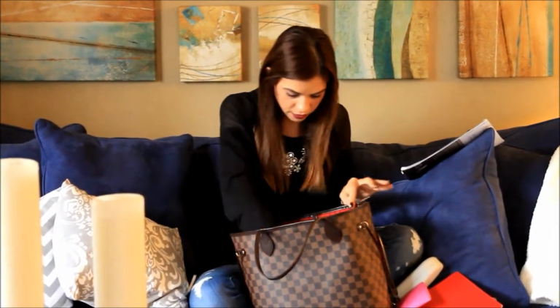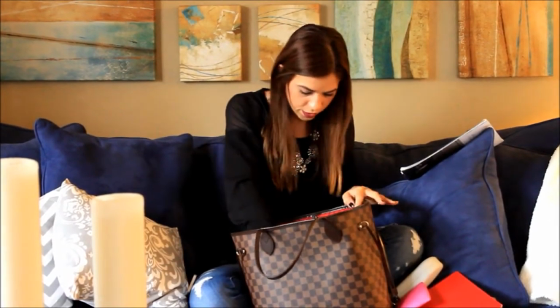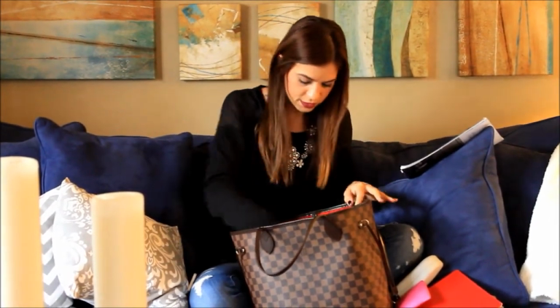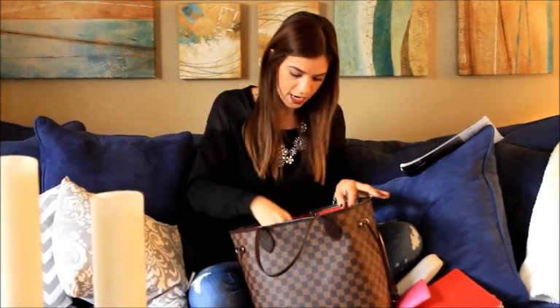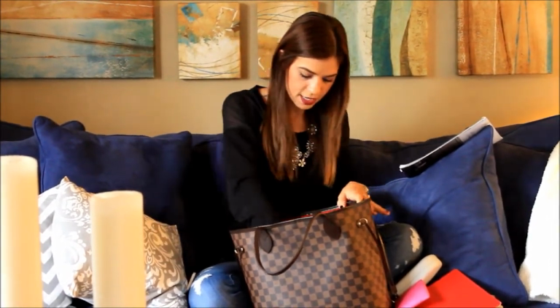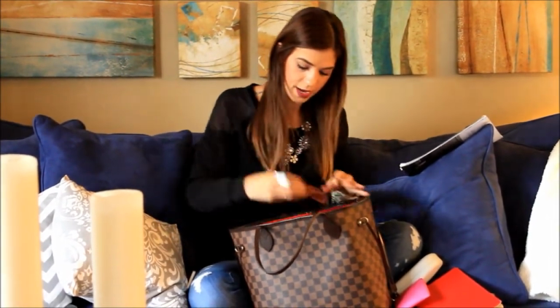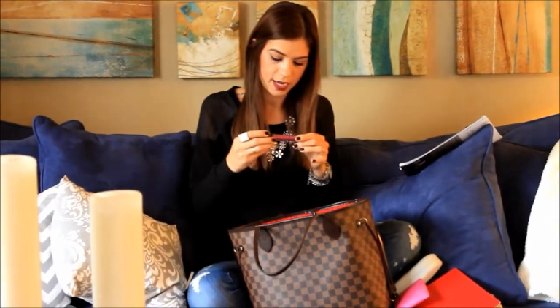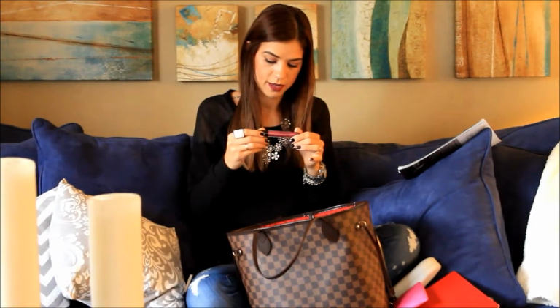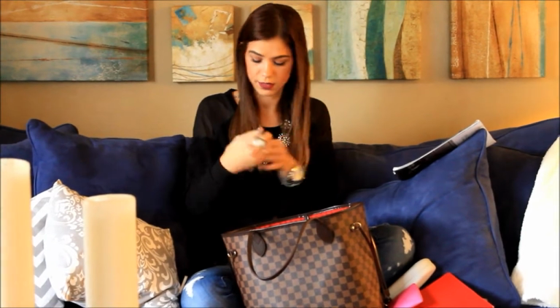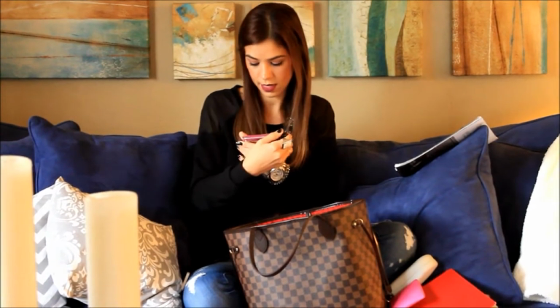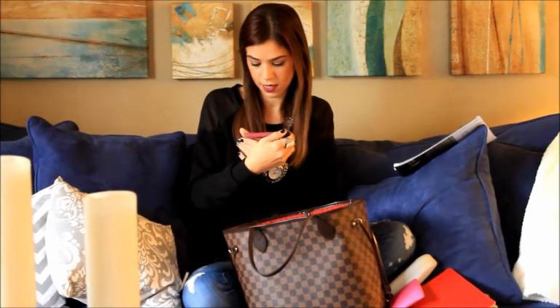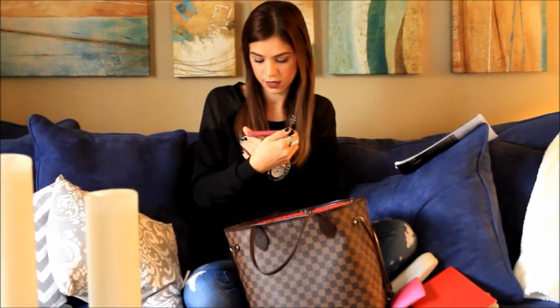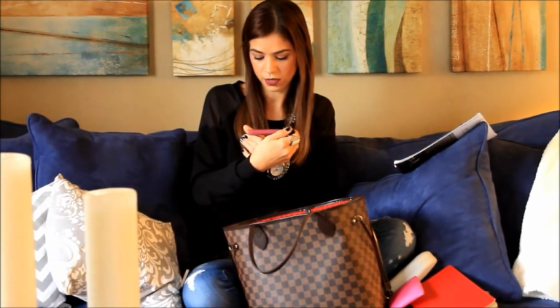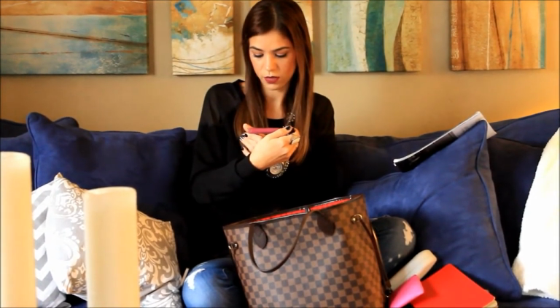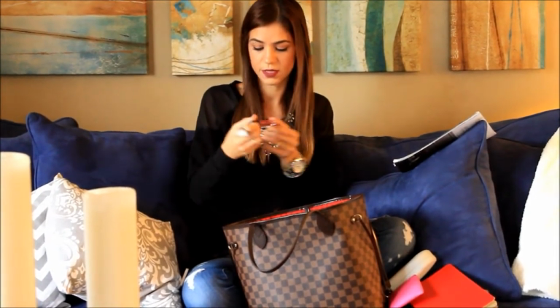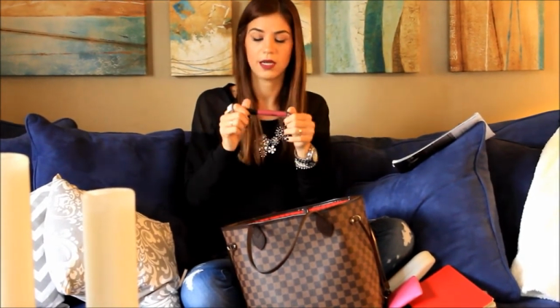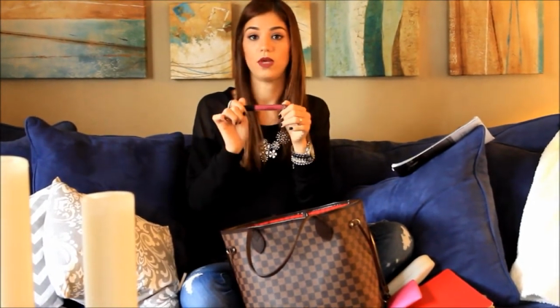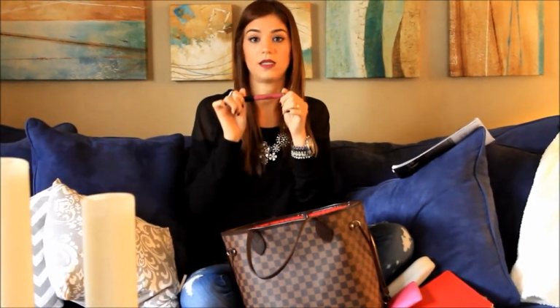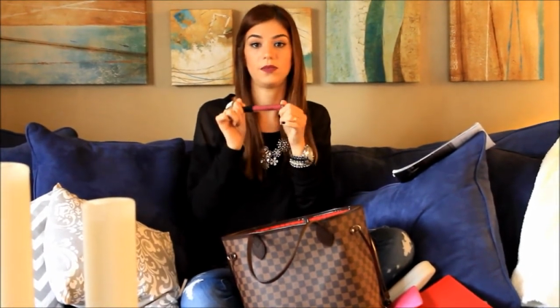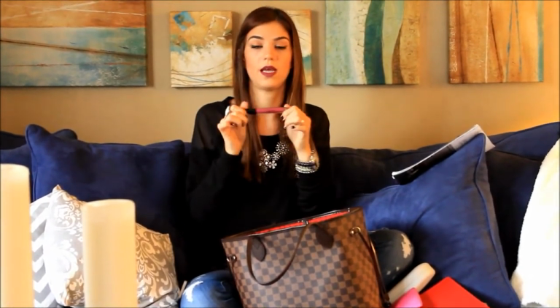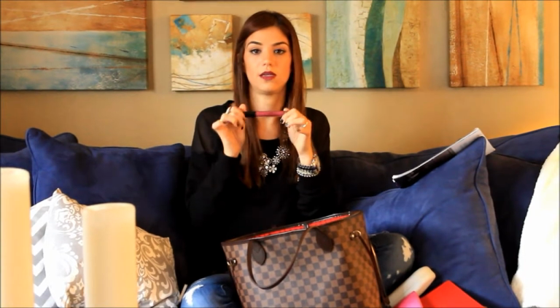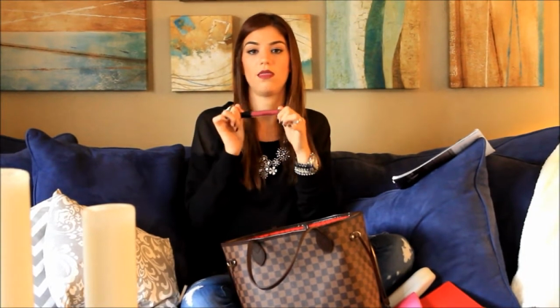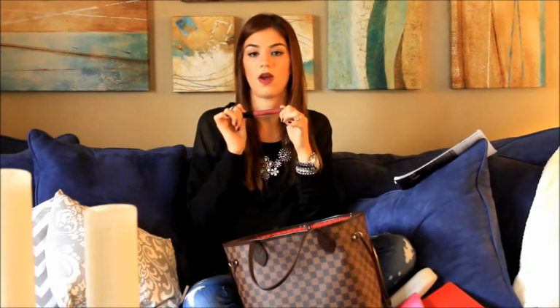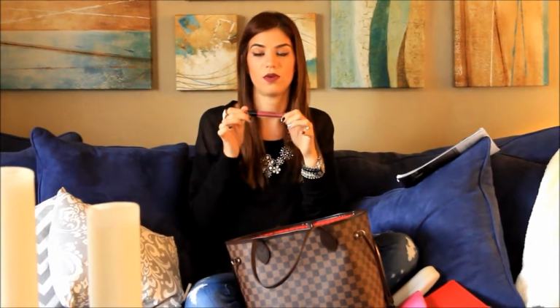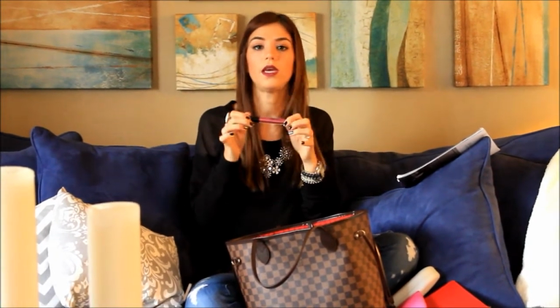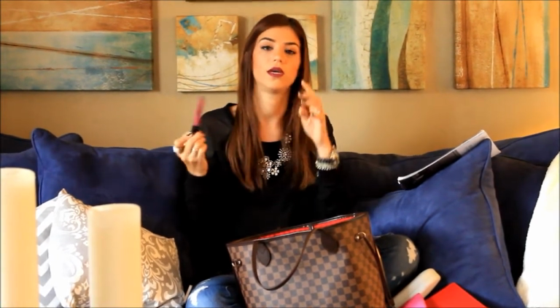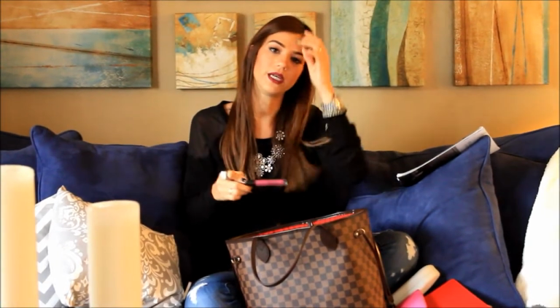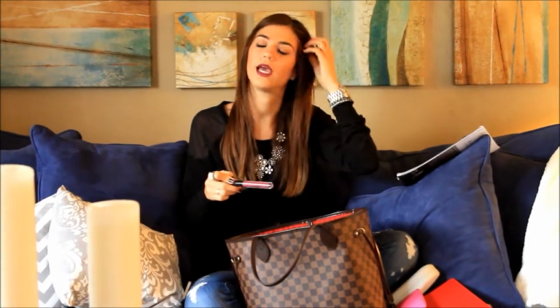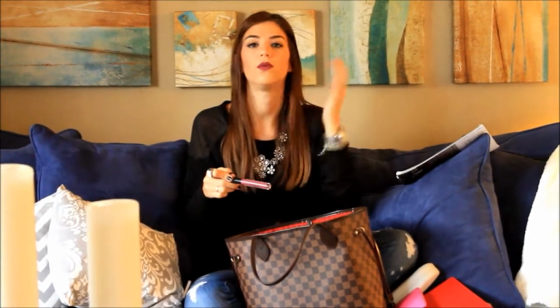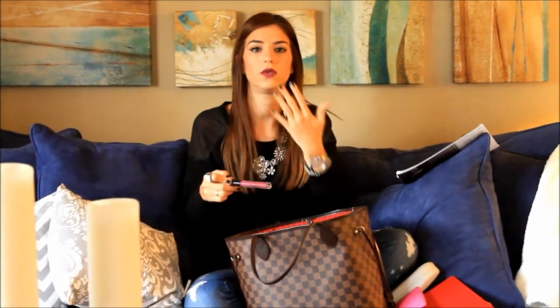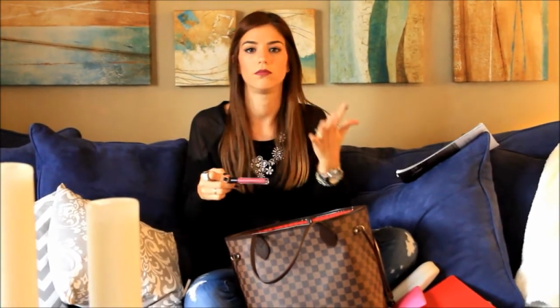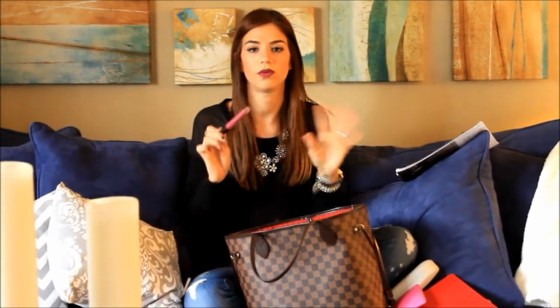The one that I'm wearing today is by Stila — Stay All Day liquid lipstick. It's a lip stain and it stays on forever. You can eat, you can drink, and it will still be perfect.